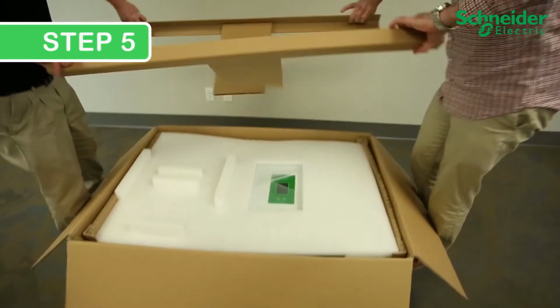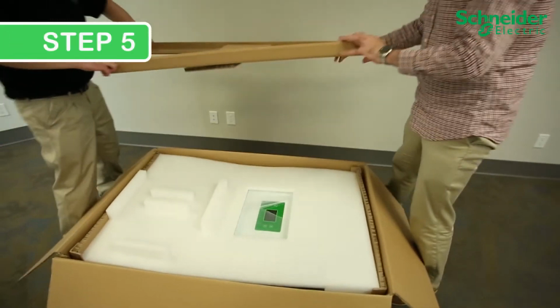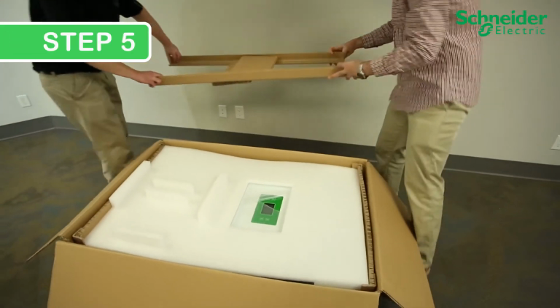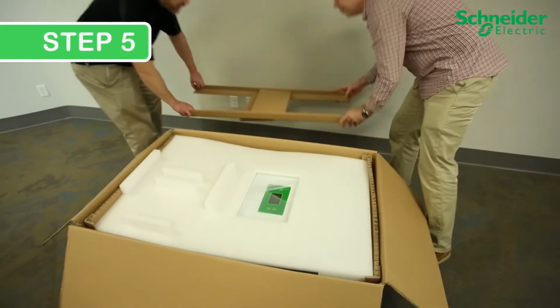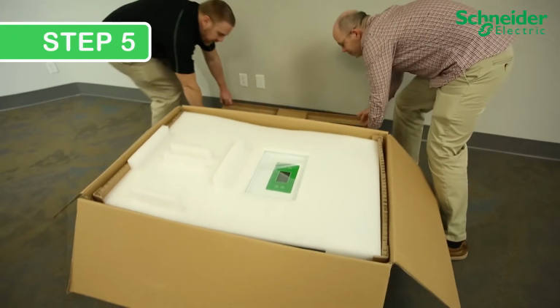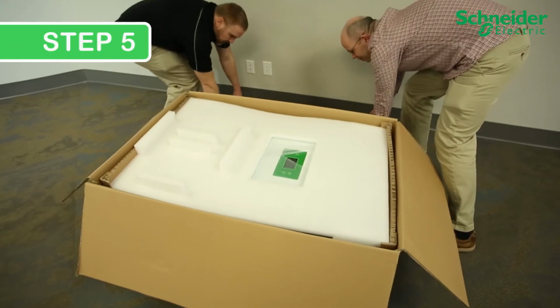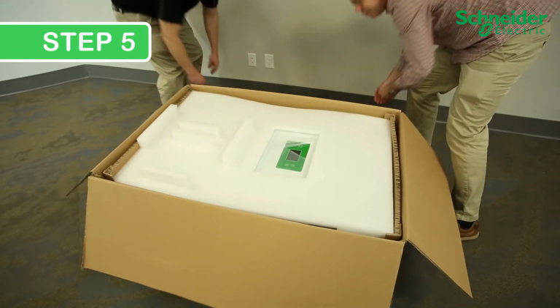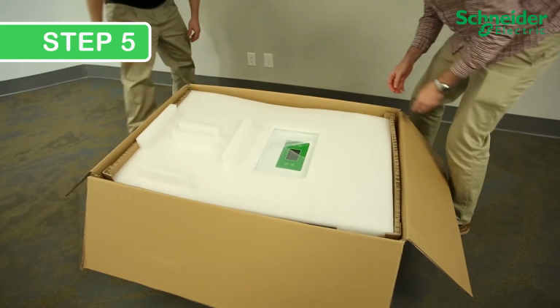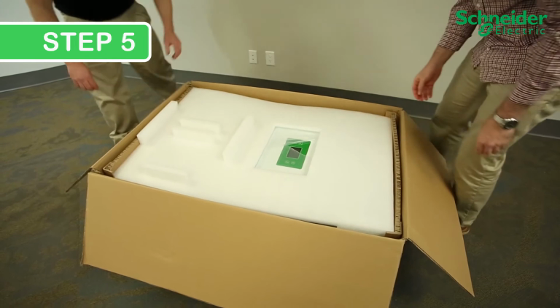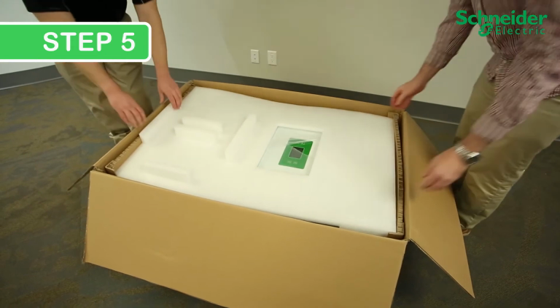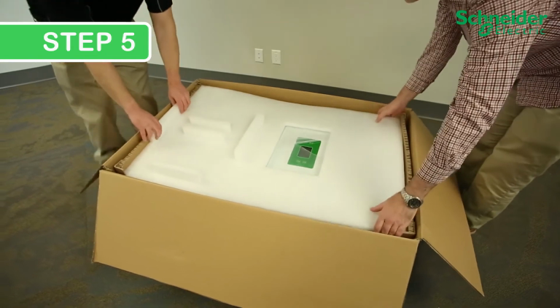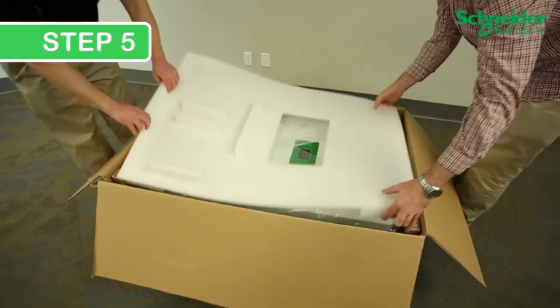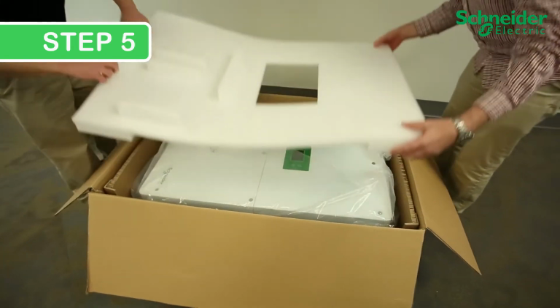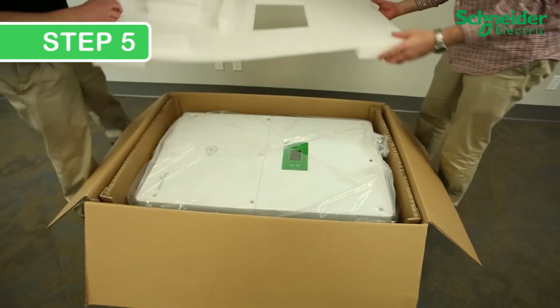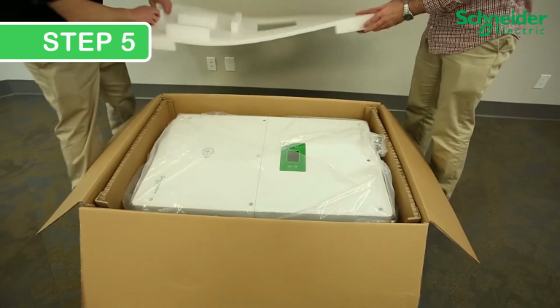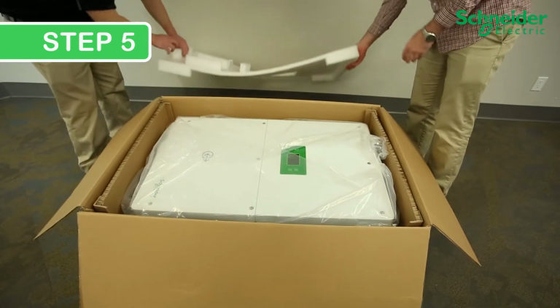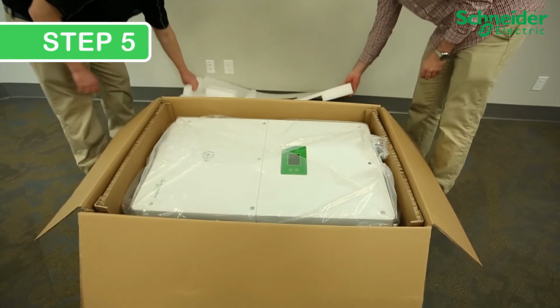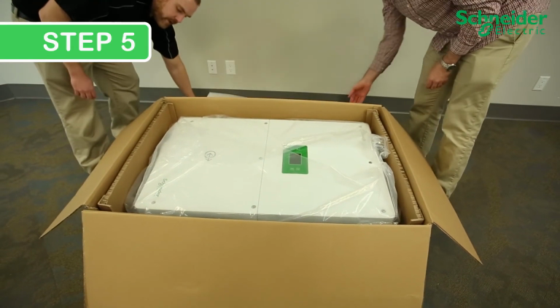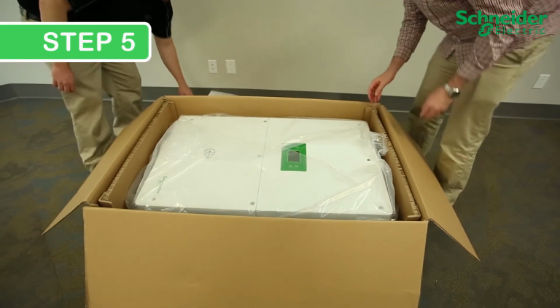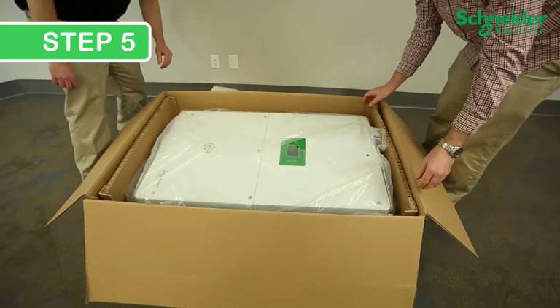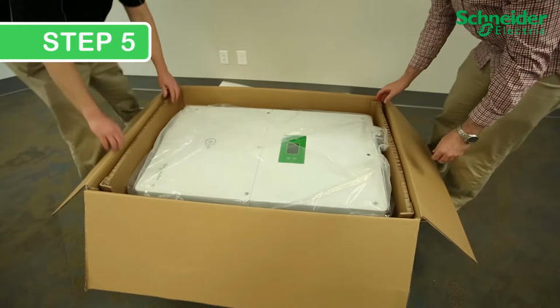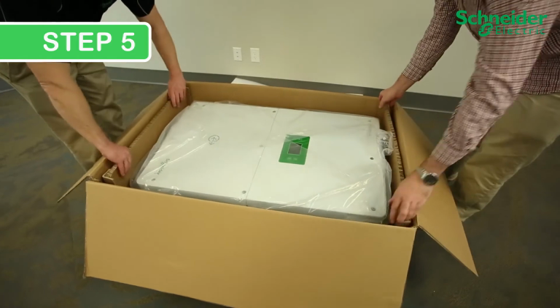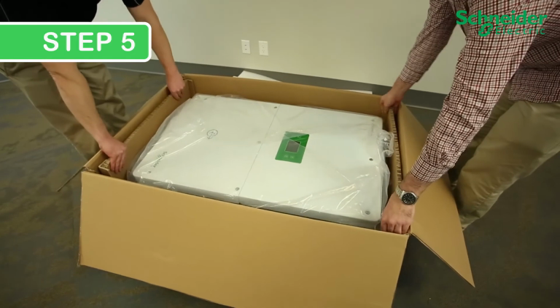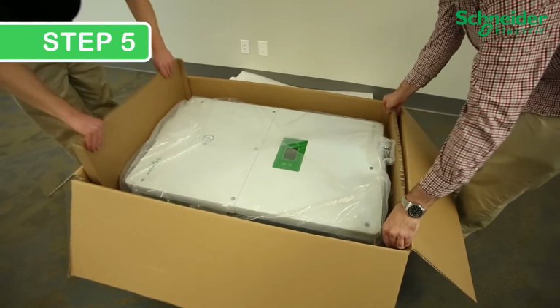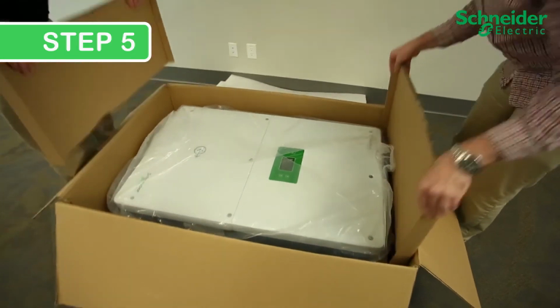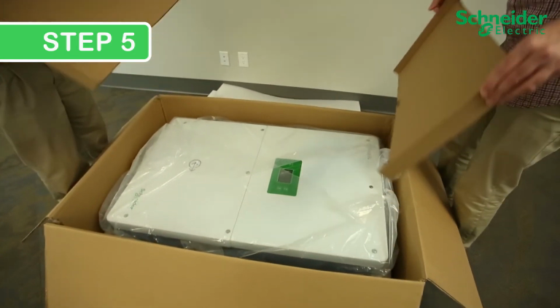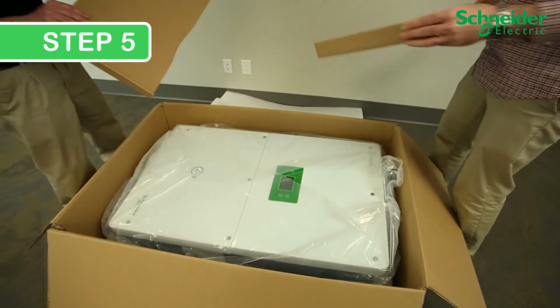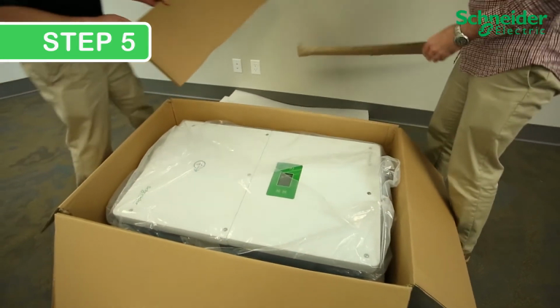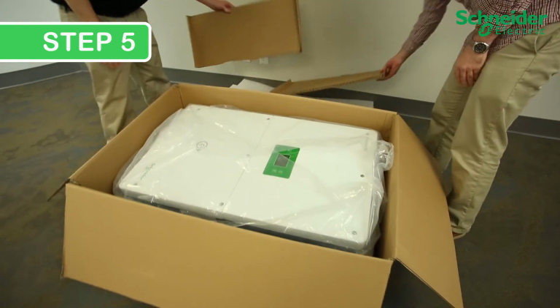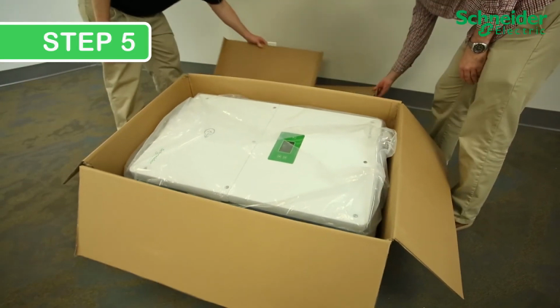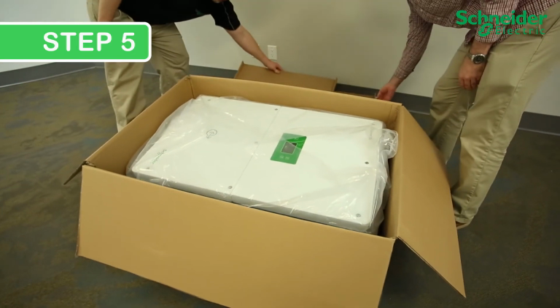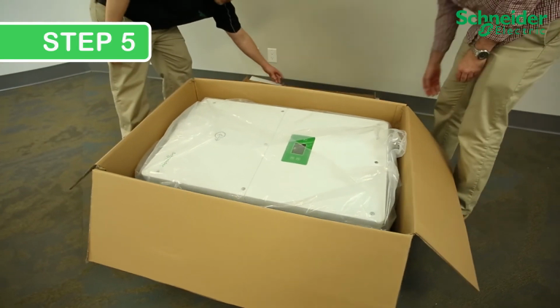Step 5: Unpack the inverter by removing side cardboard pieces, top foam insert, and end cardboard inserts. Then simply roll back the plastic, where you can gain access to the installation screw hole points near the four corners.